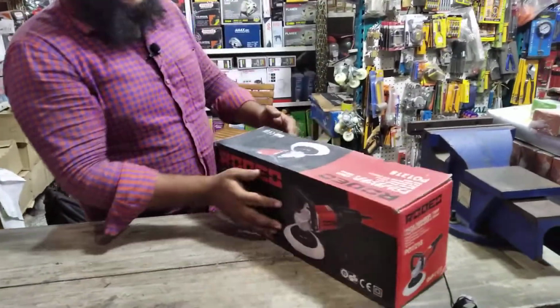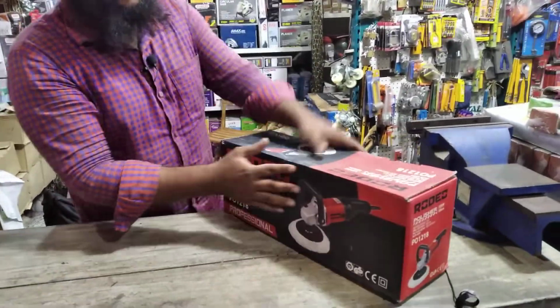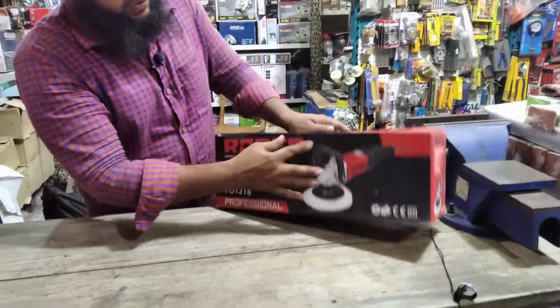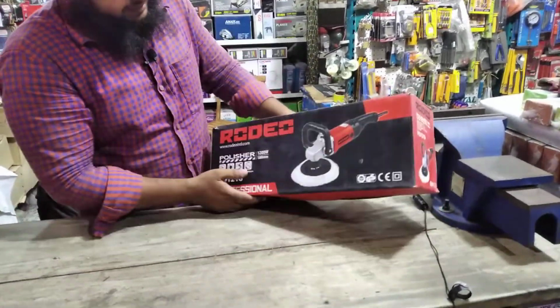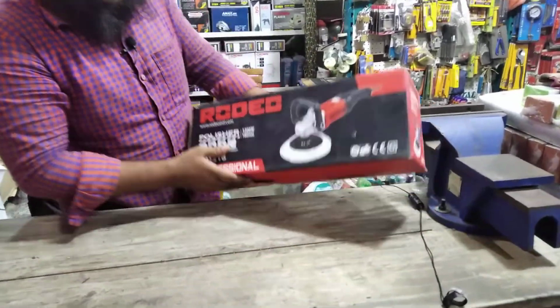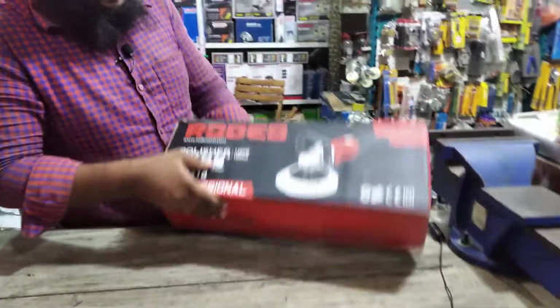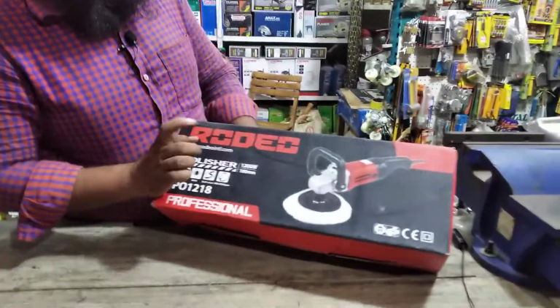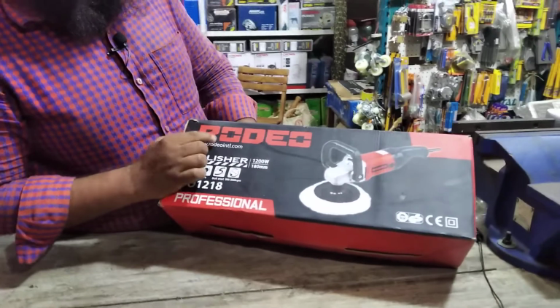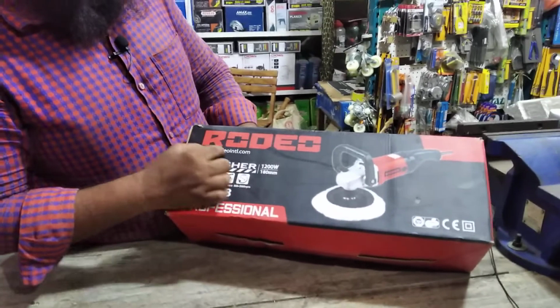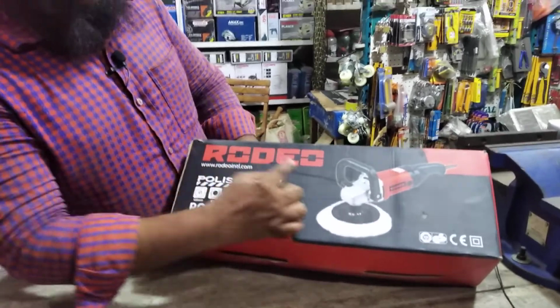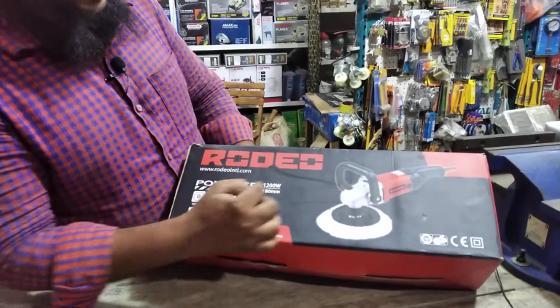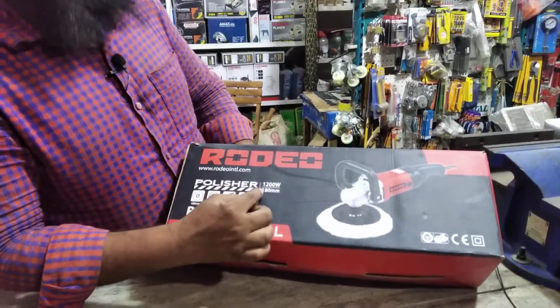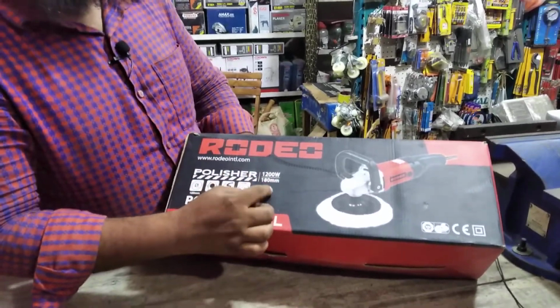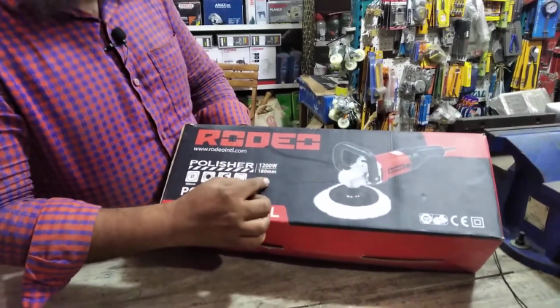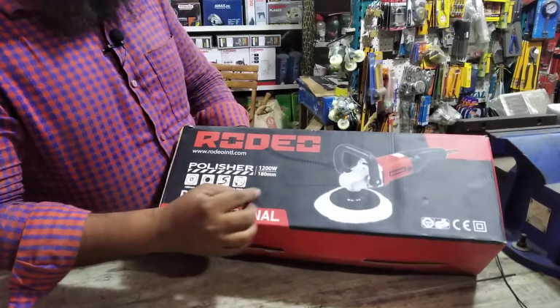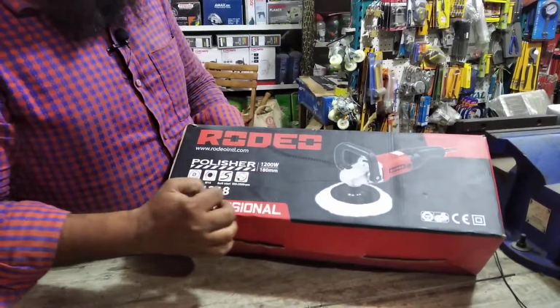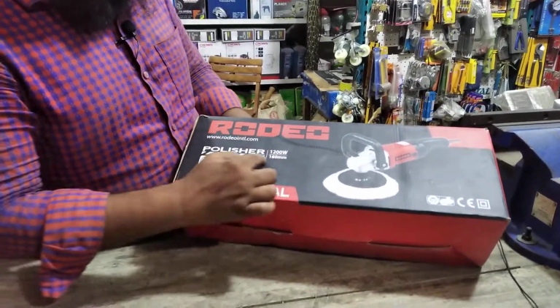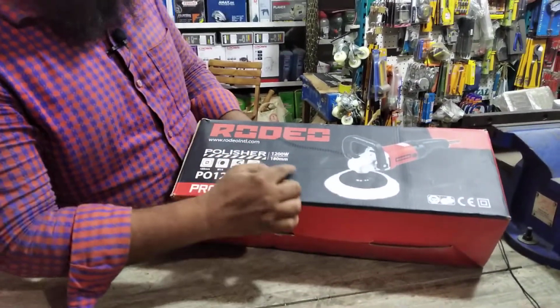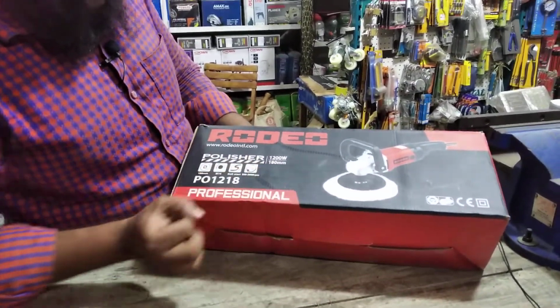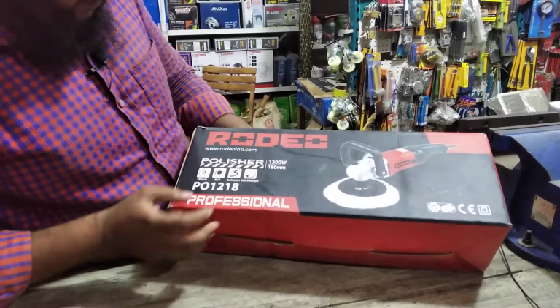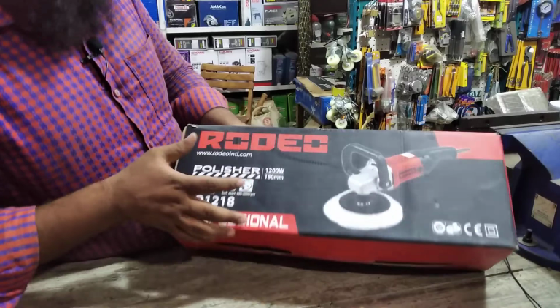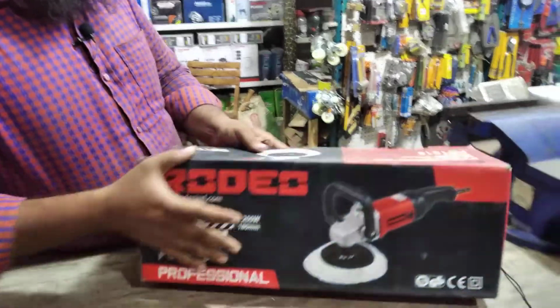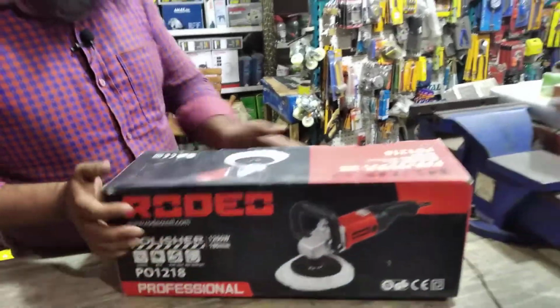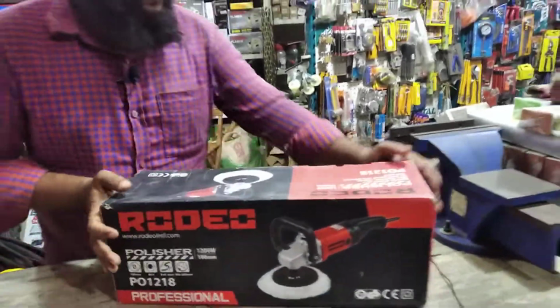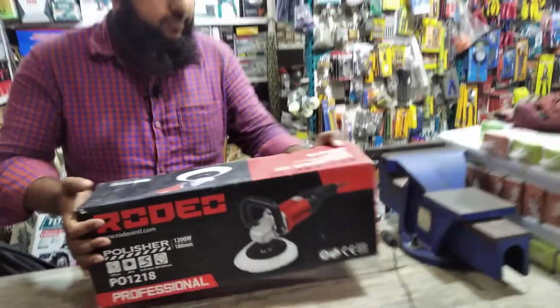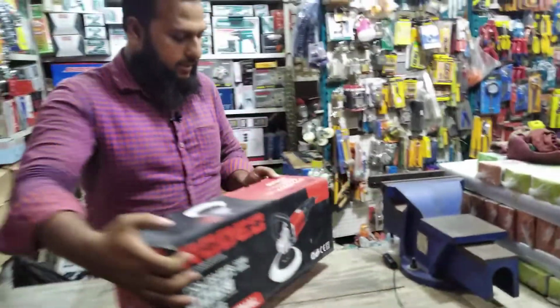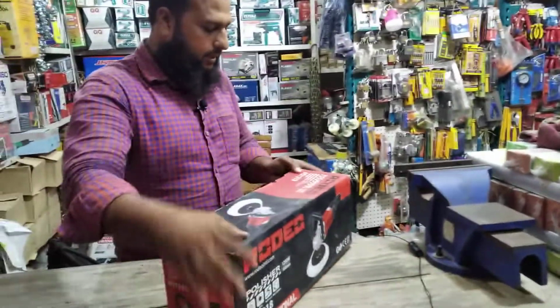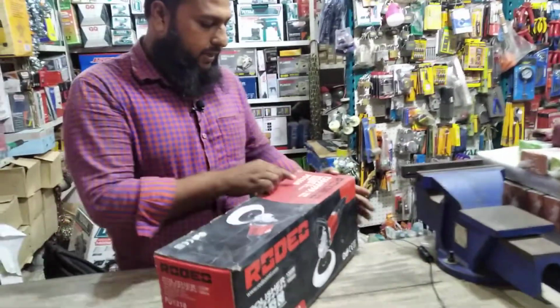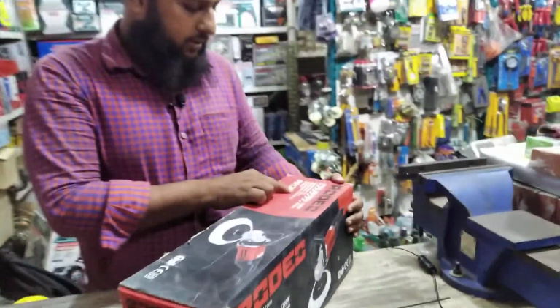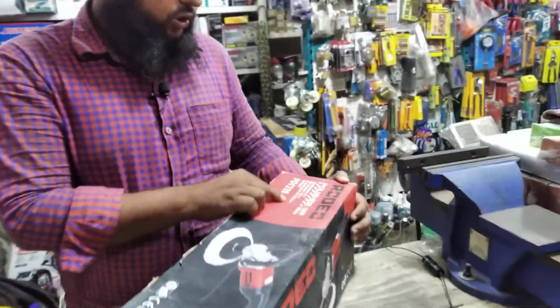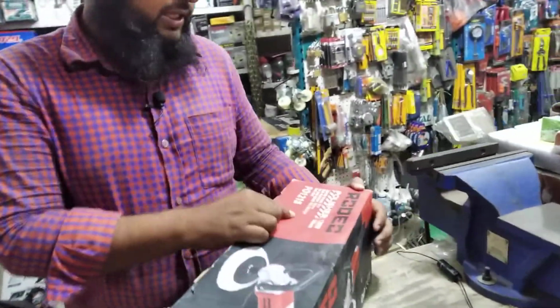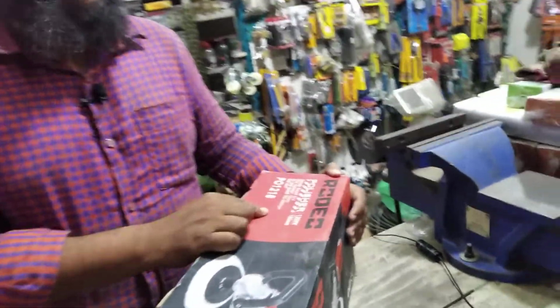The road van is 7. The road van is 1280. The rotary speed is about 300 rpm.